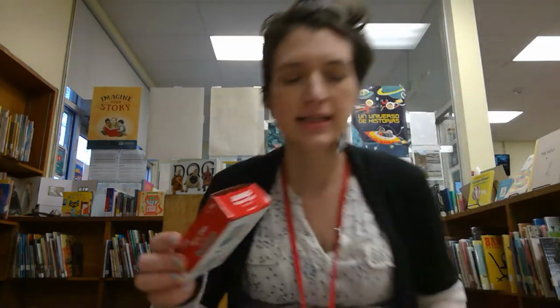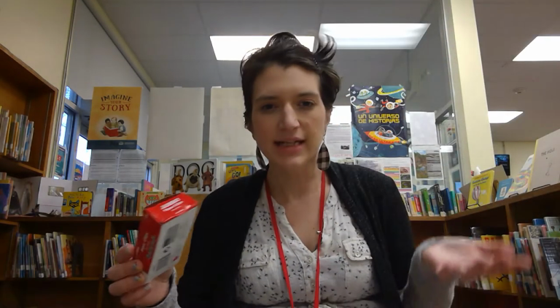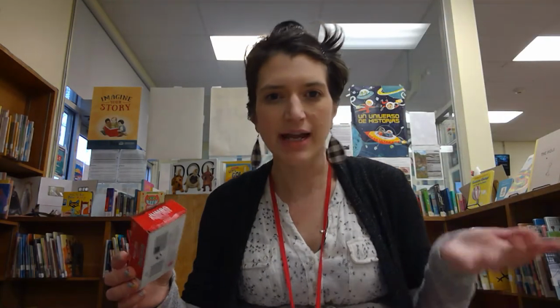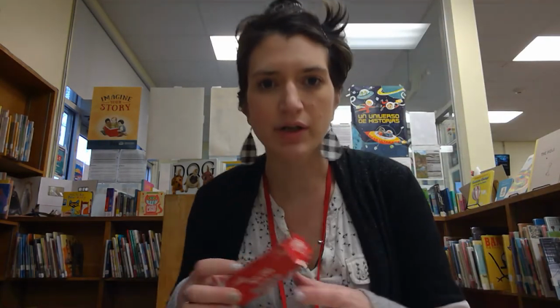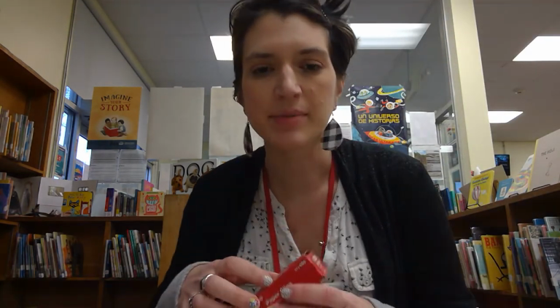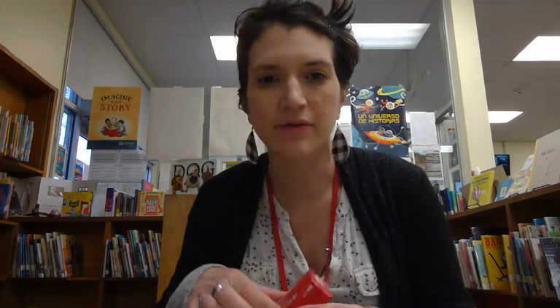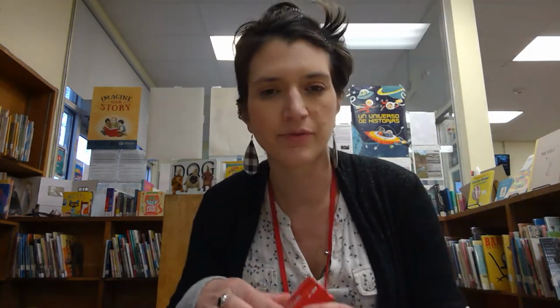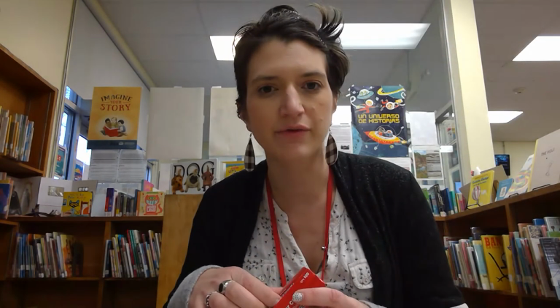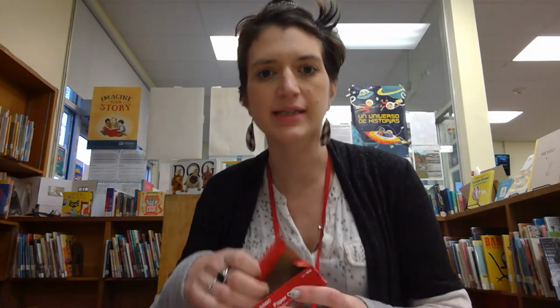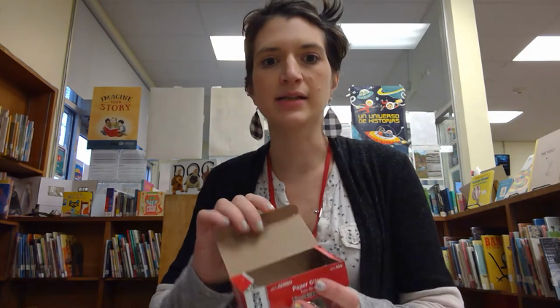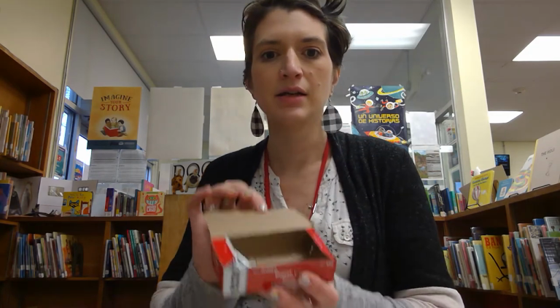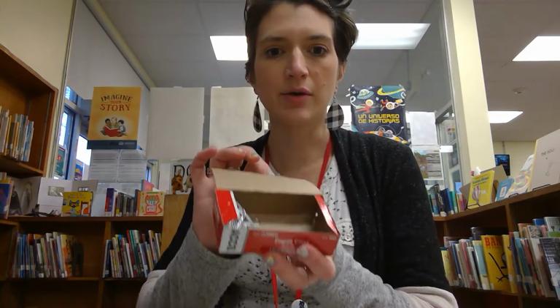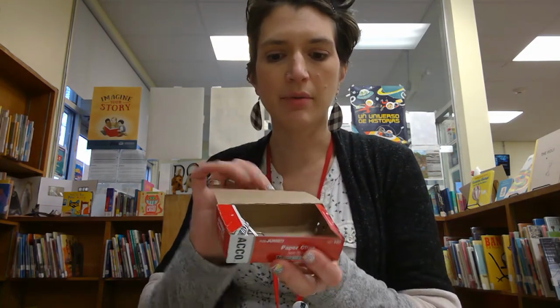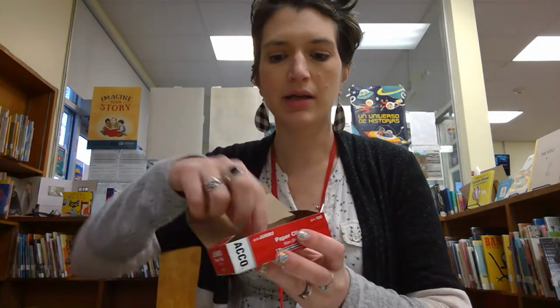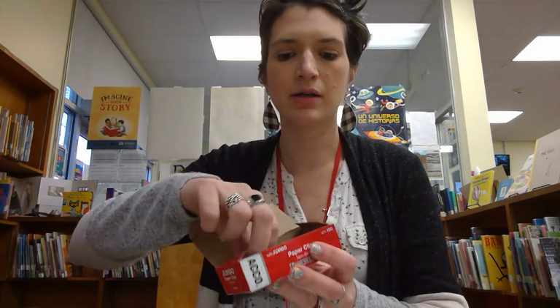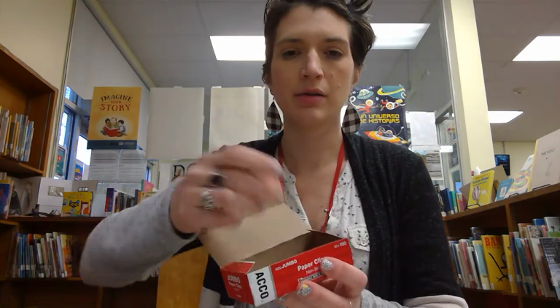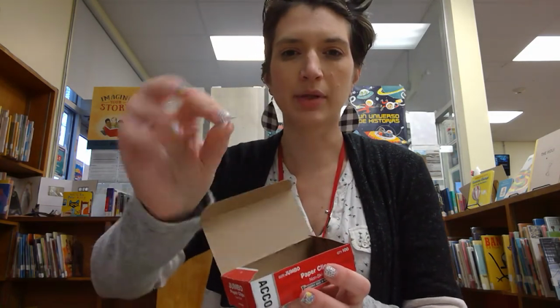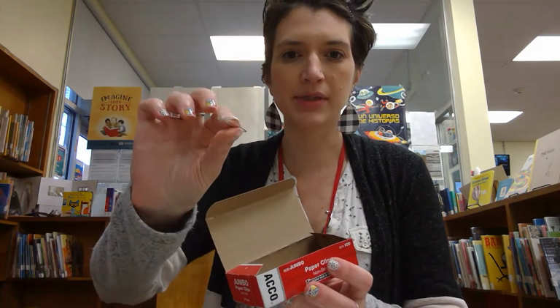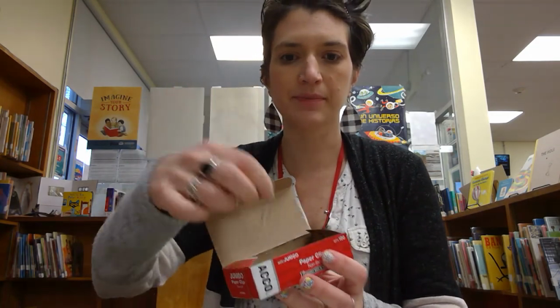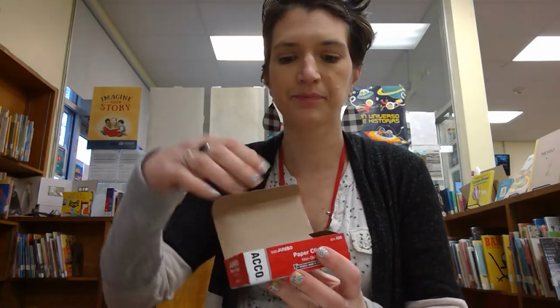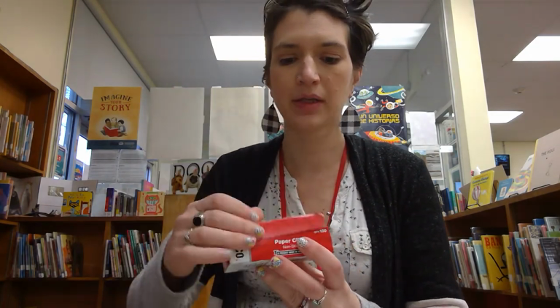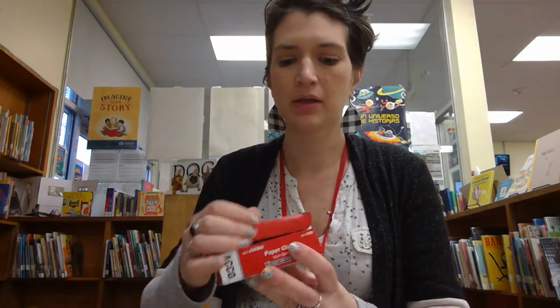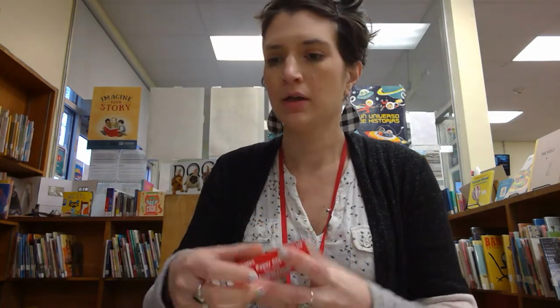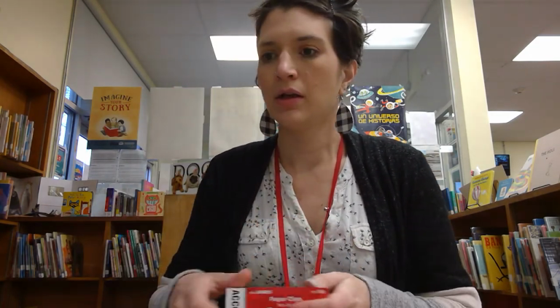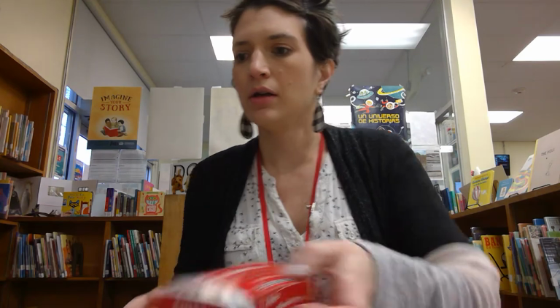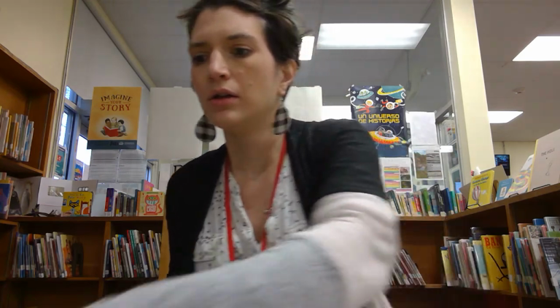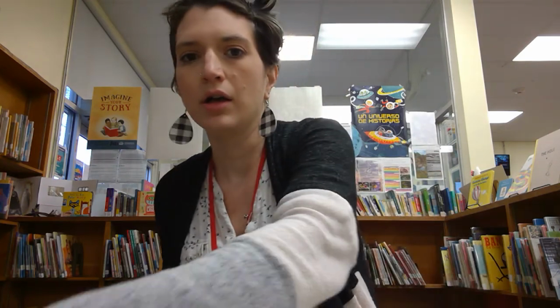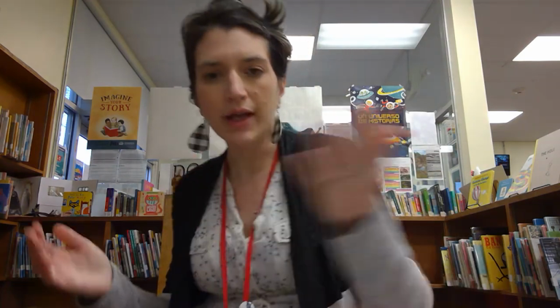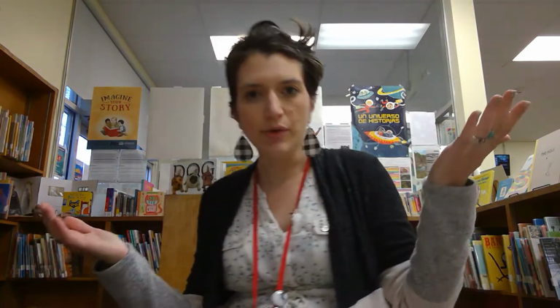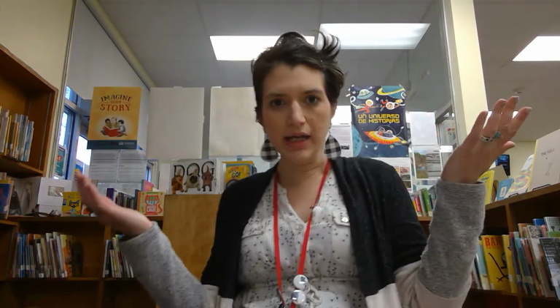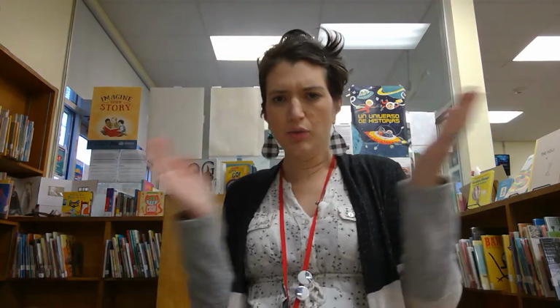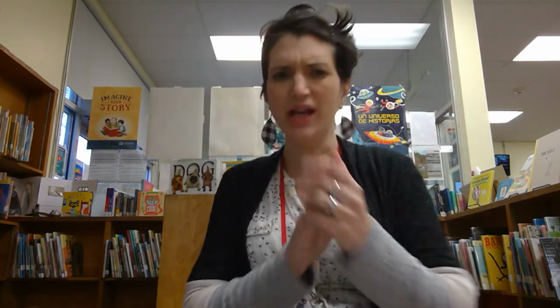See, even I have to run and grab stuff. Forgetful these days. So here are my paper clips. All right, are we ready? We're ready.